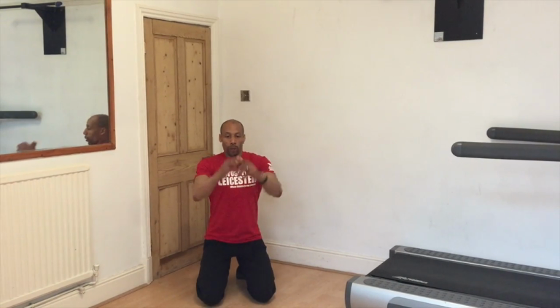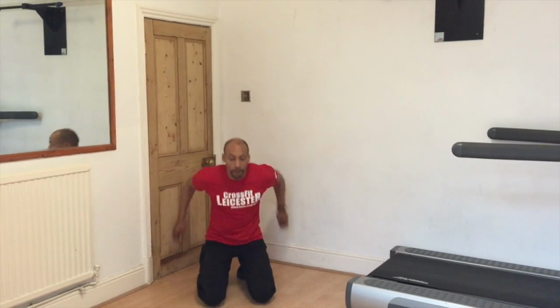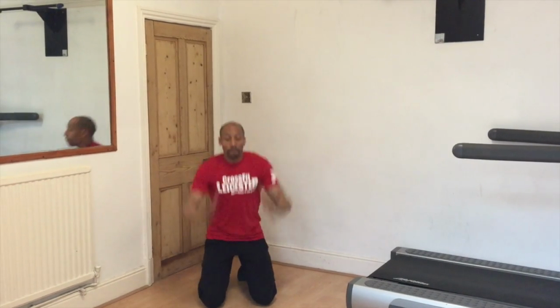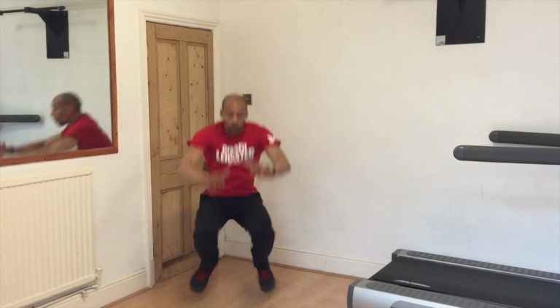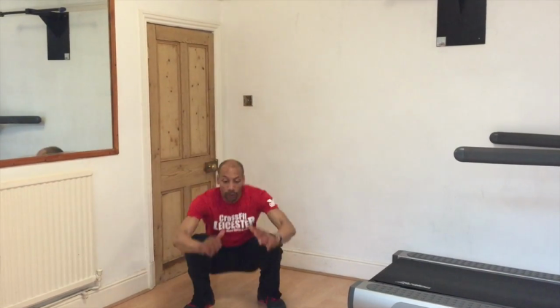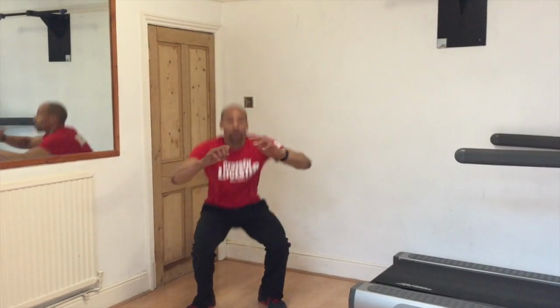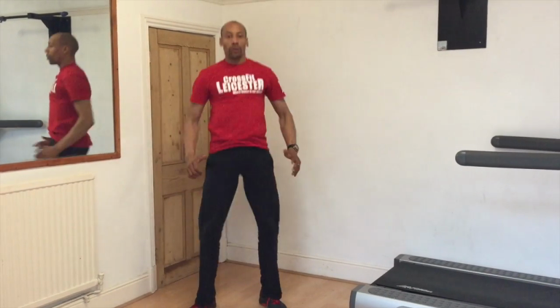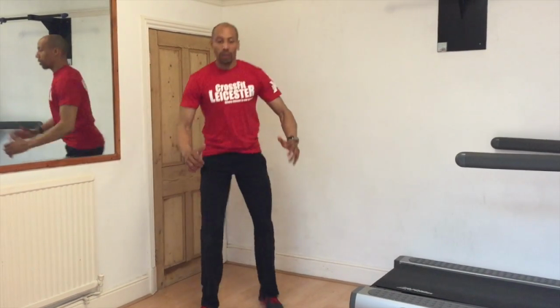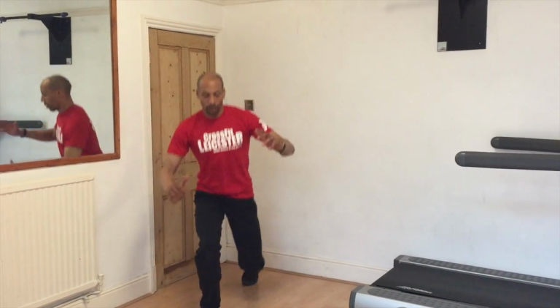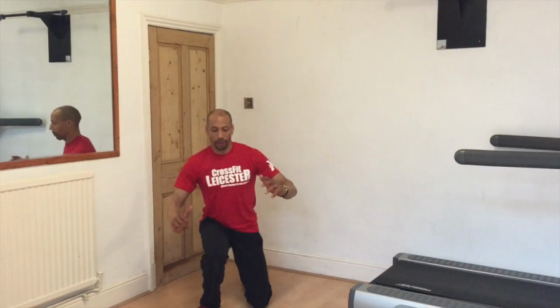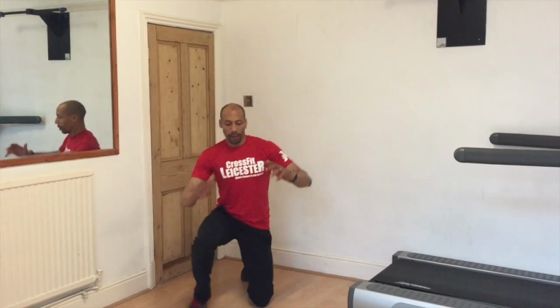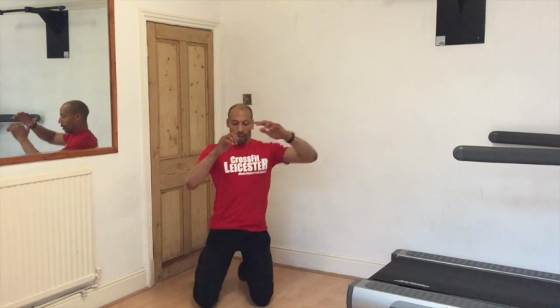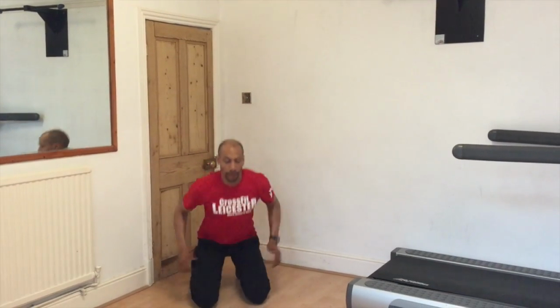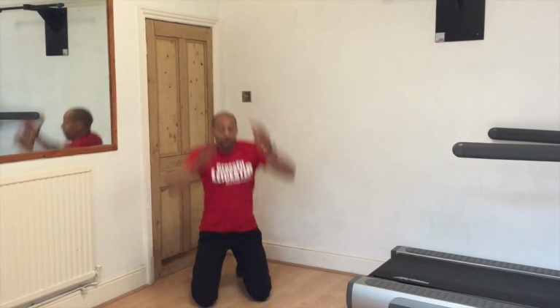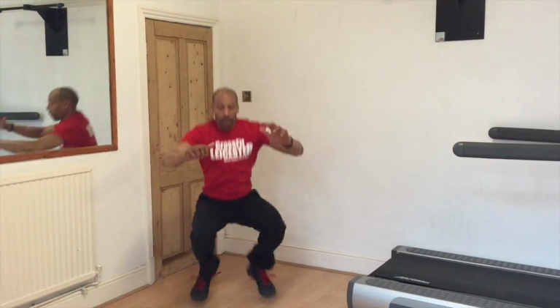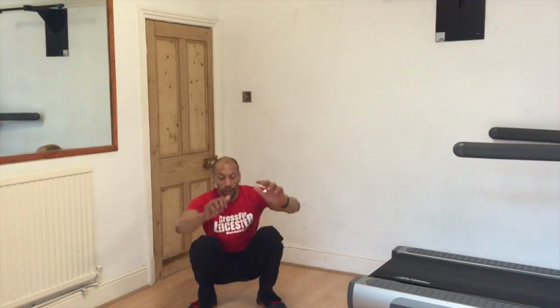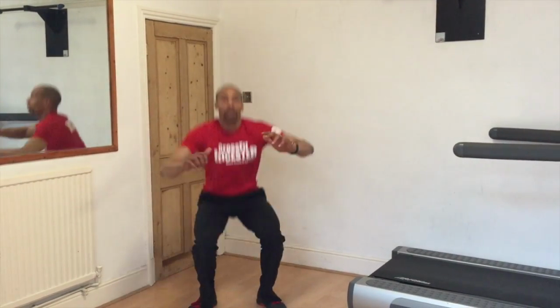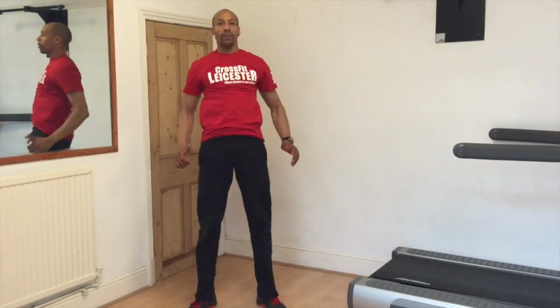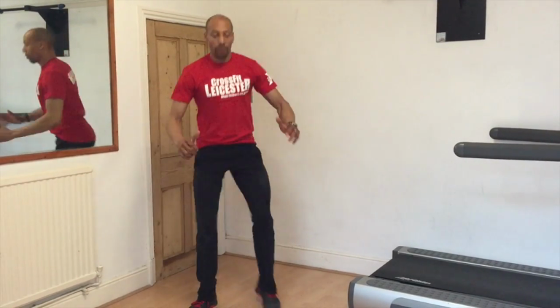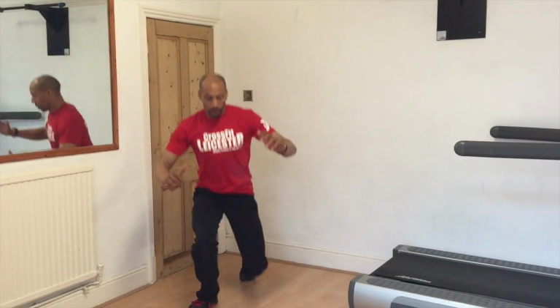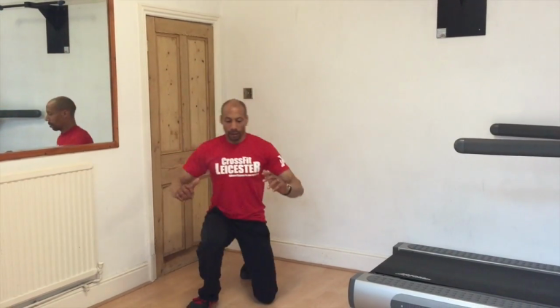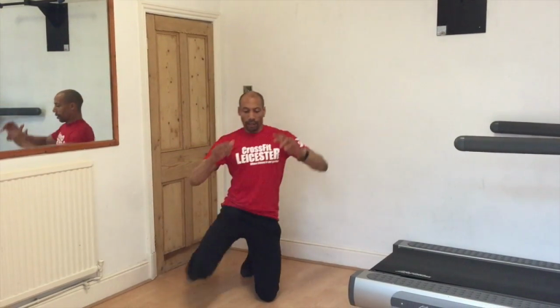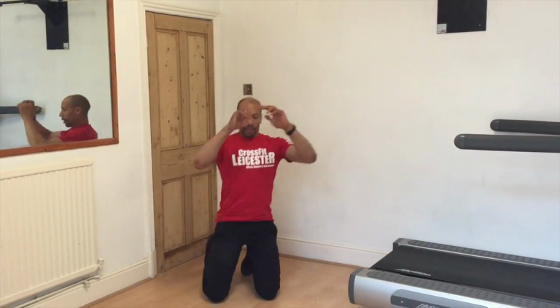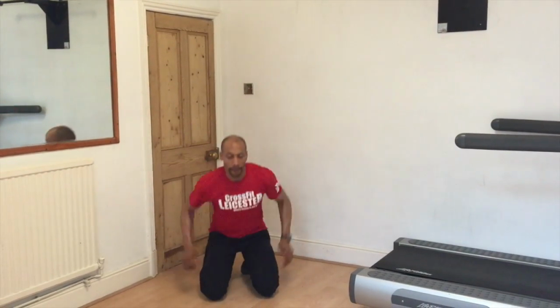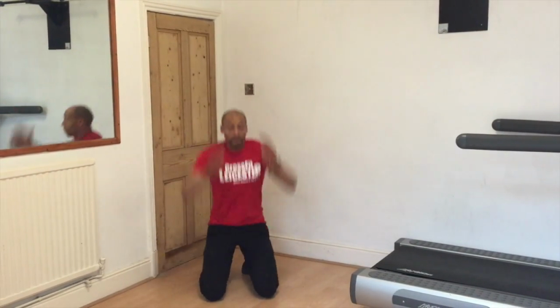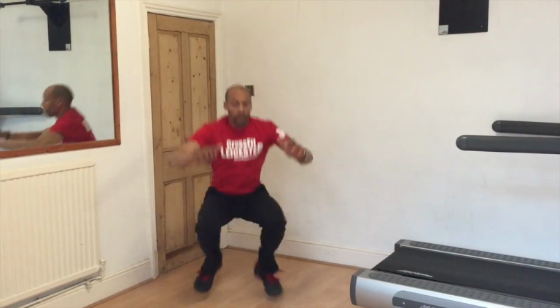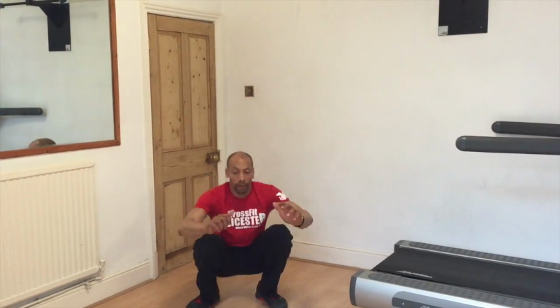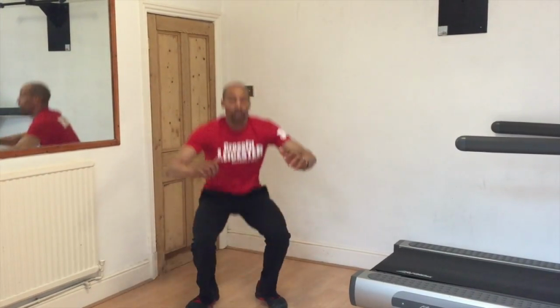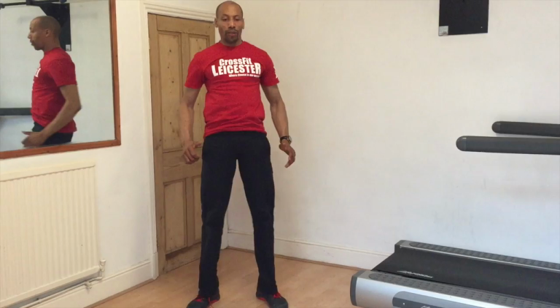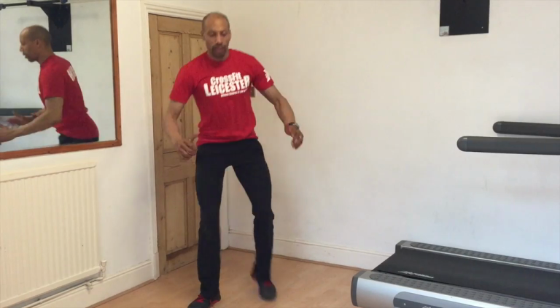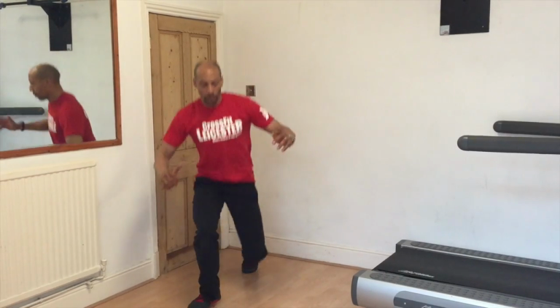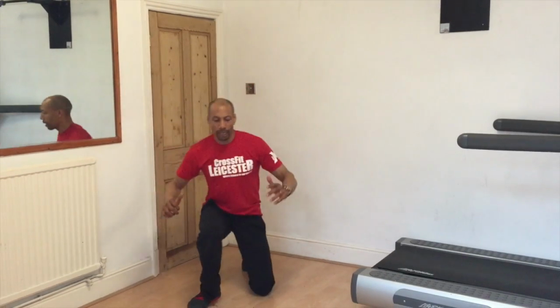Floor jumps: starting in a leaning position close to the floor, drive the hips forwards, coming up into the bottom of your squat and standing into your upright position.